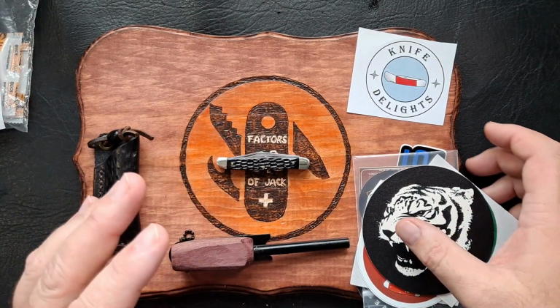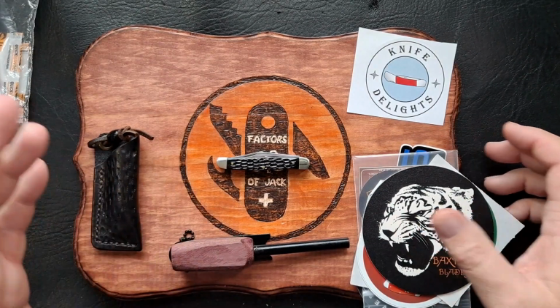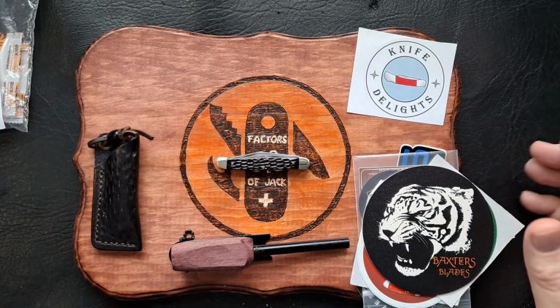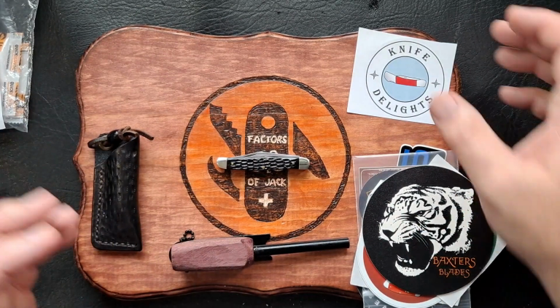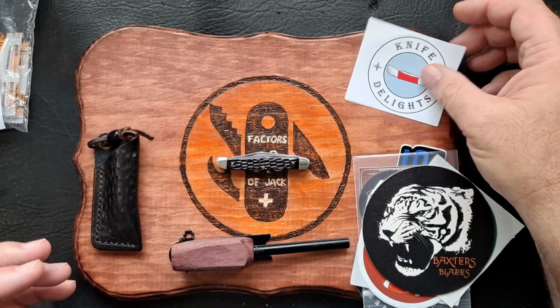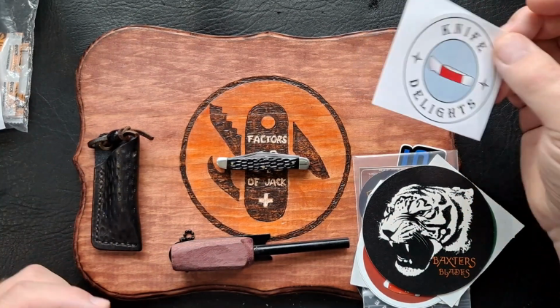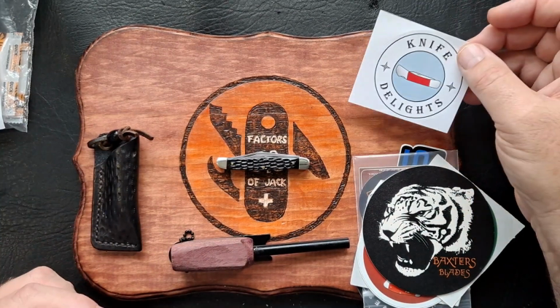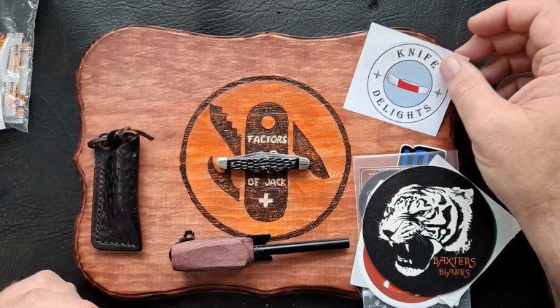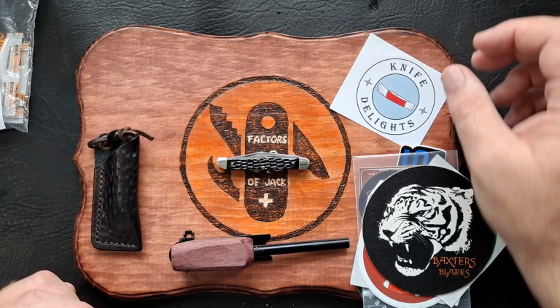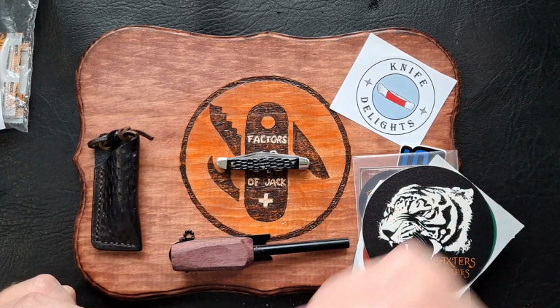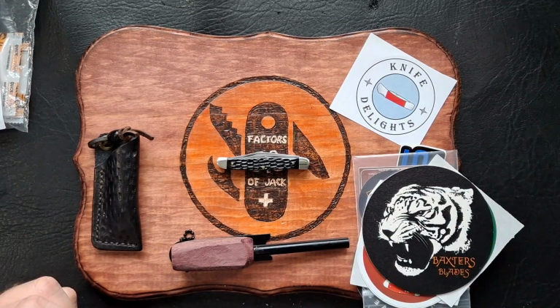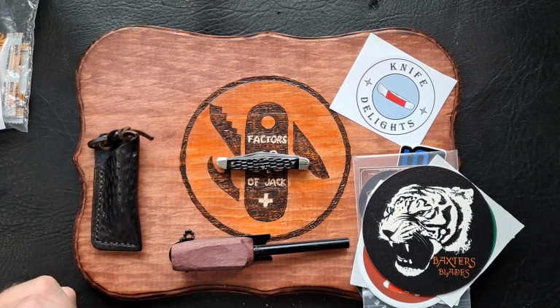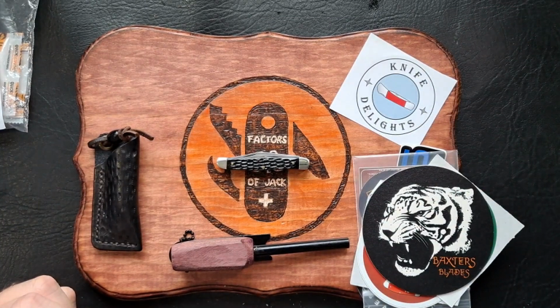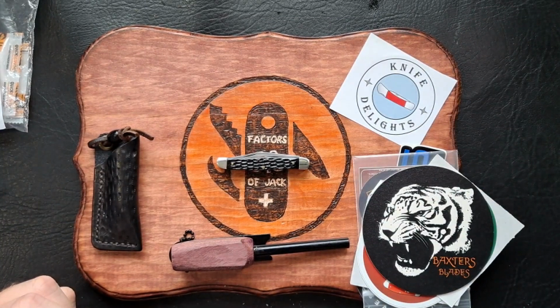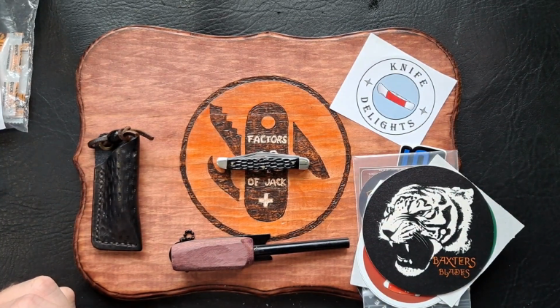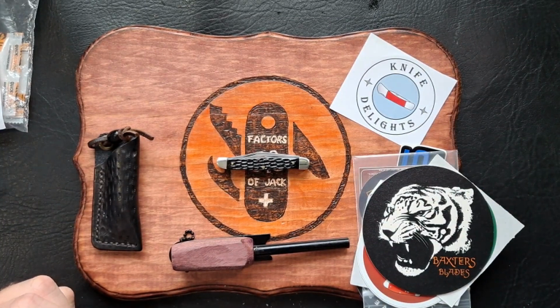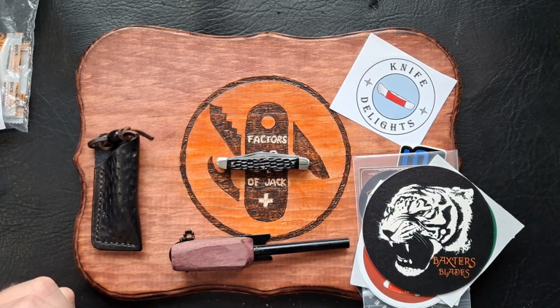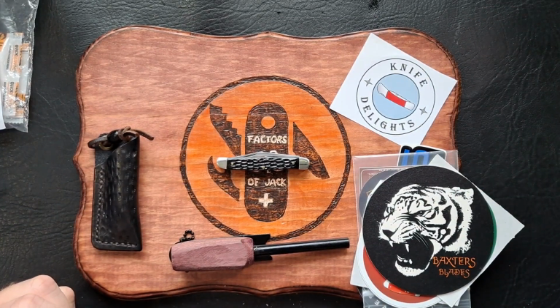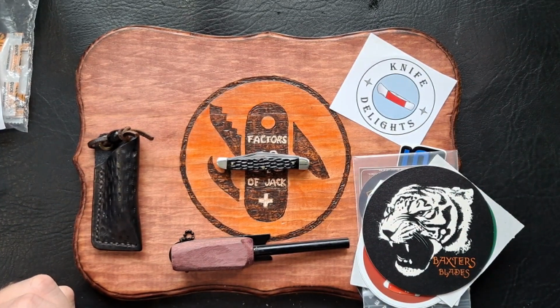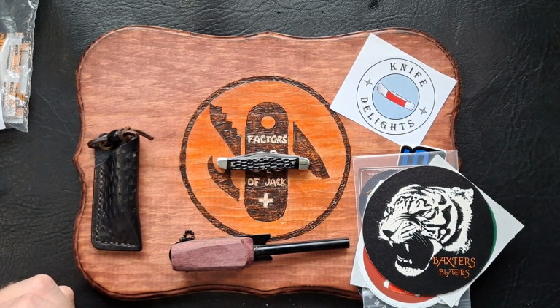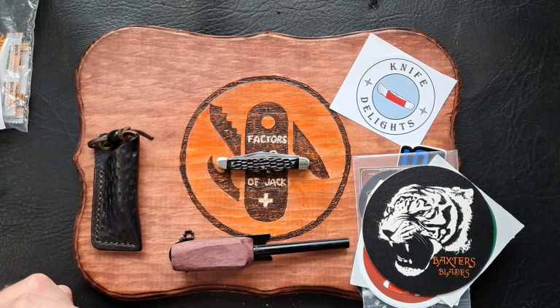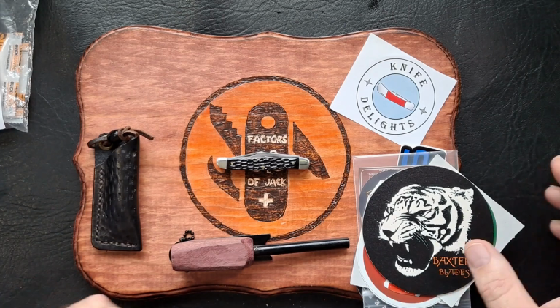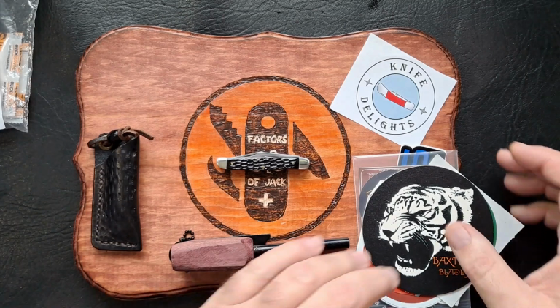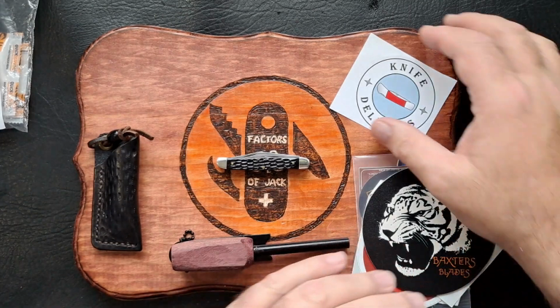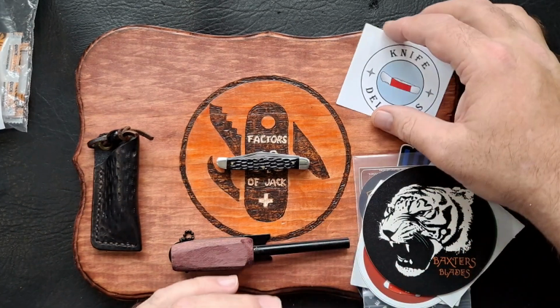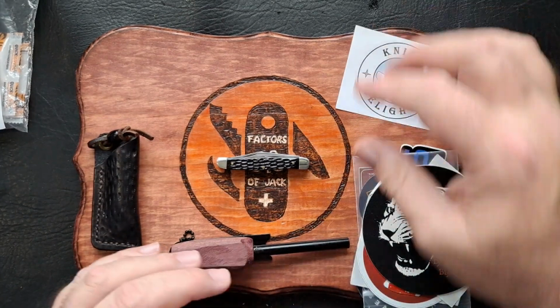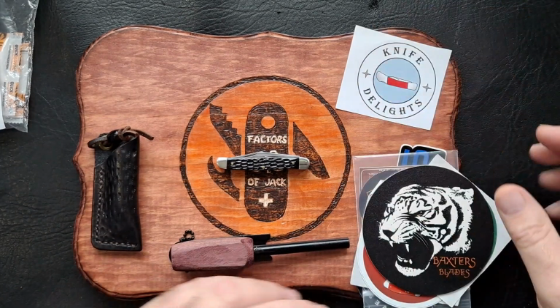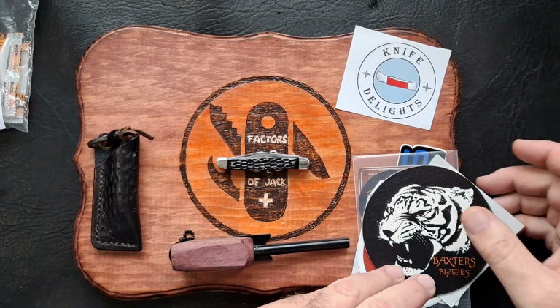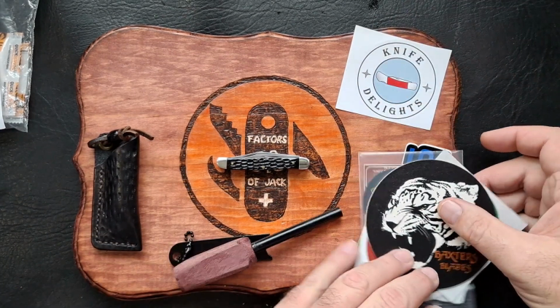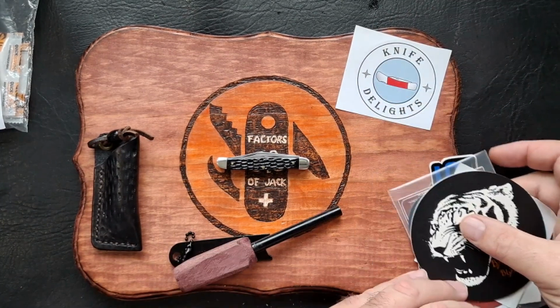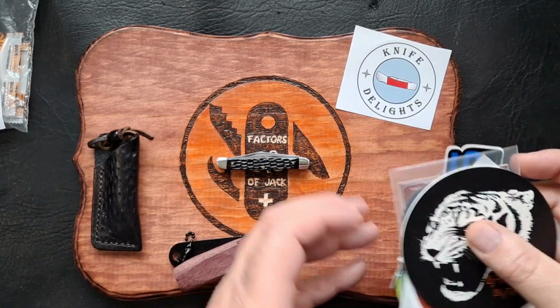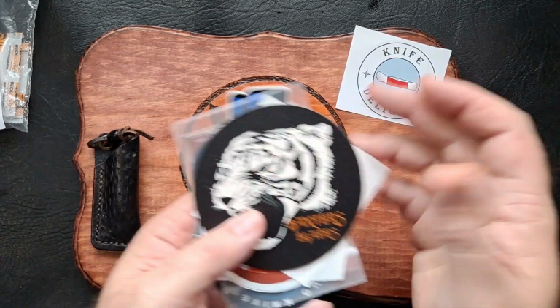A lot of channels — counting Knife Delights and myself, that's 13 different channels that checked this knife out. Then there's a whole bunch of swag — a whole baggie full.